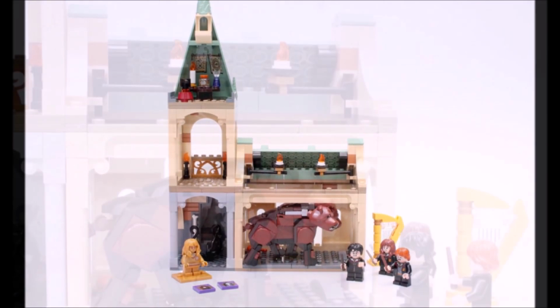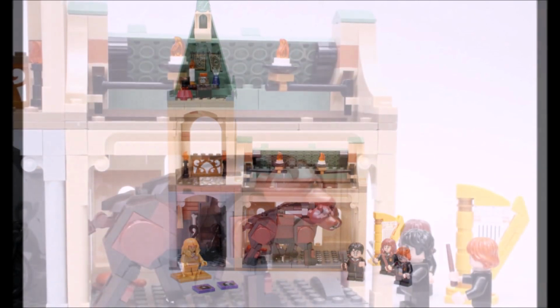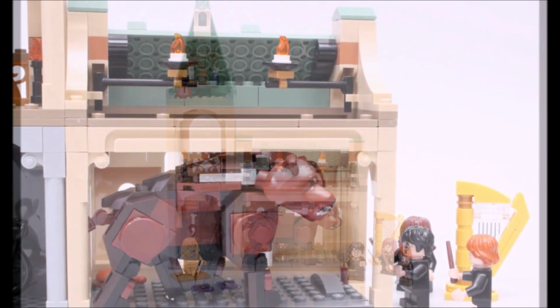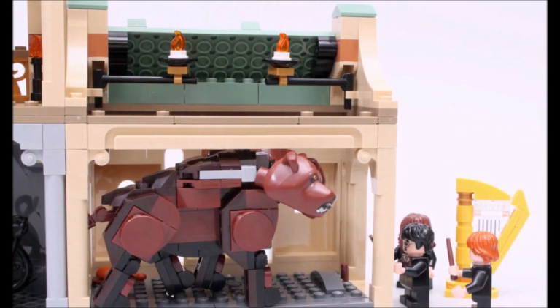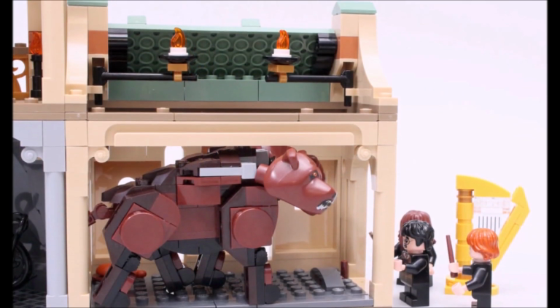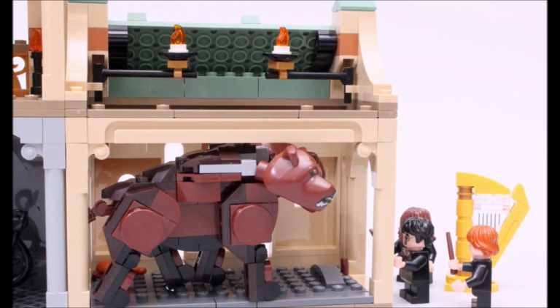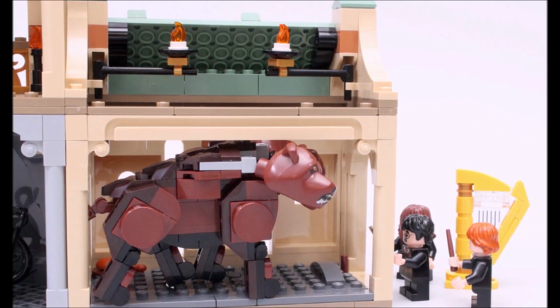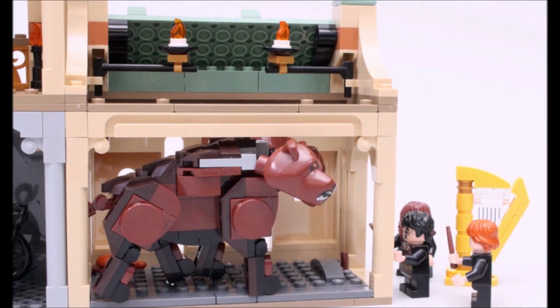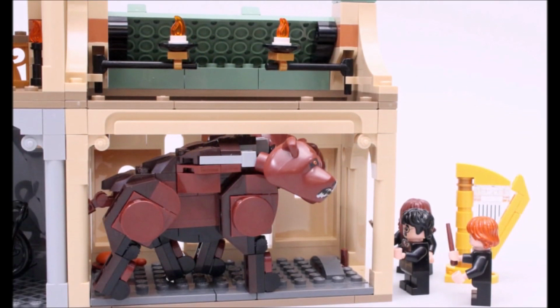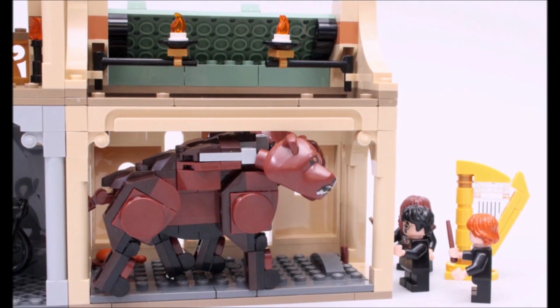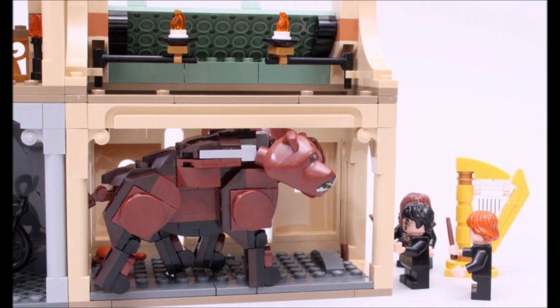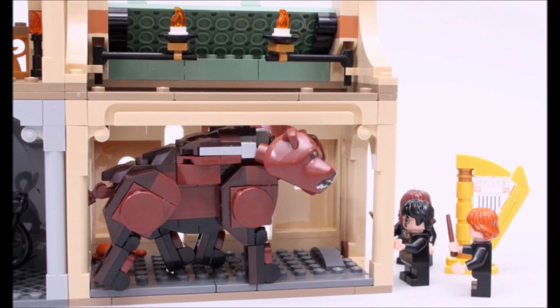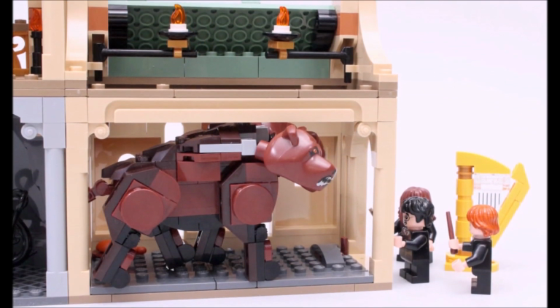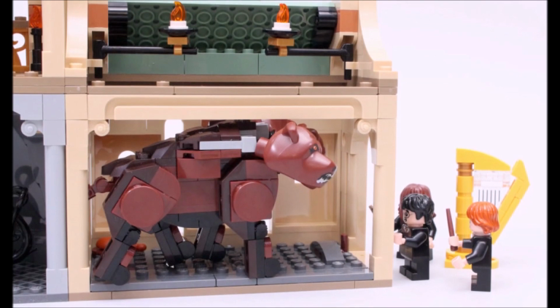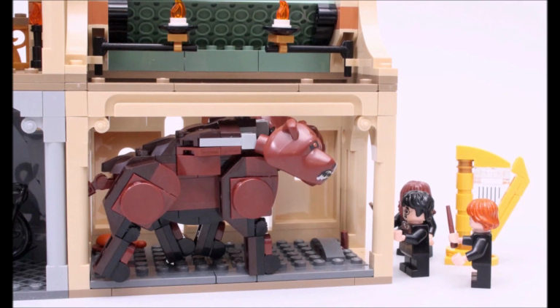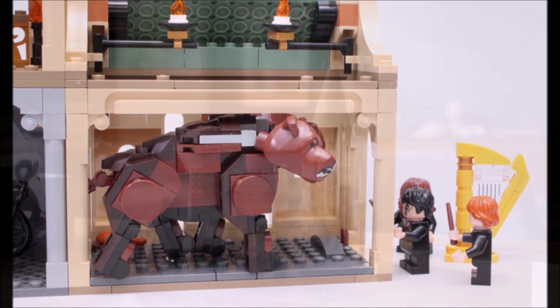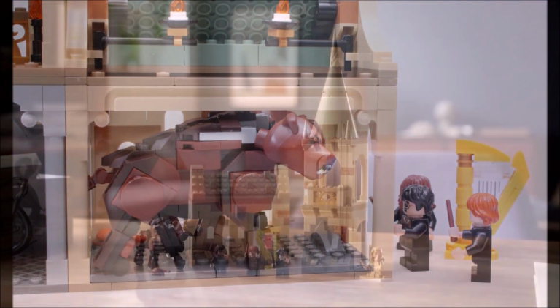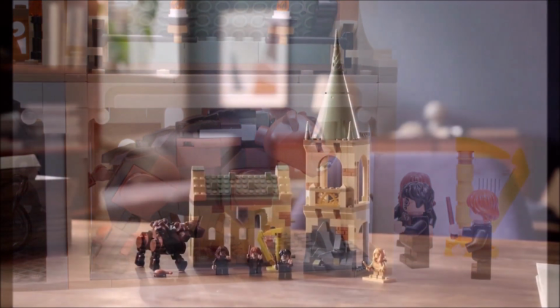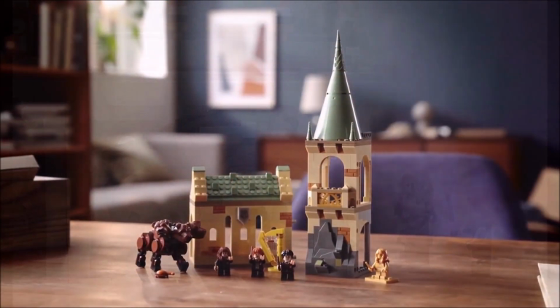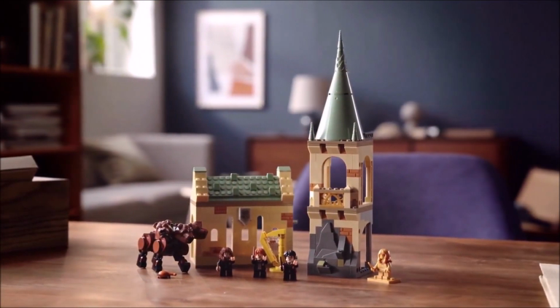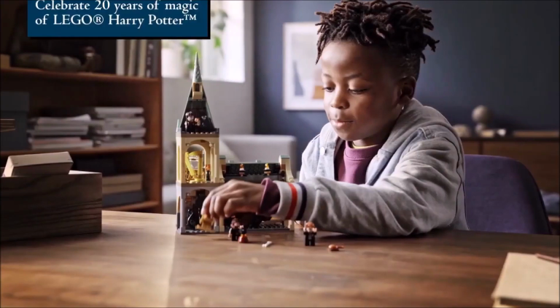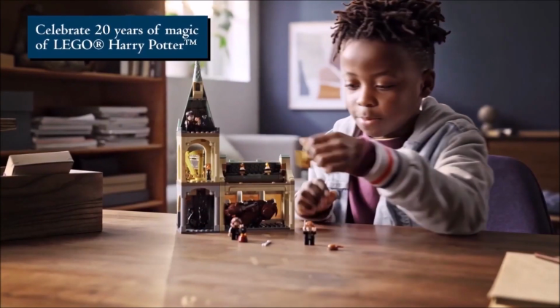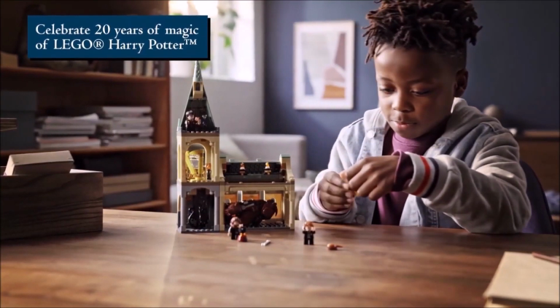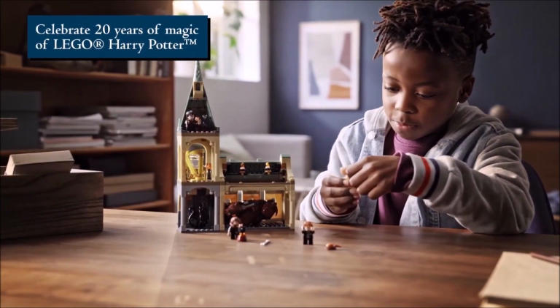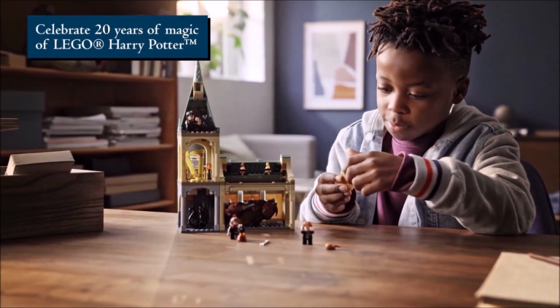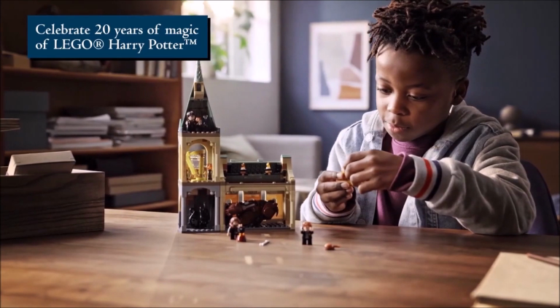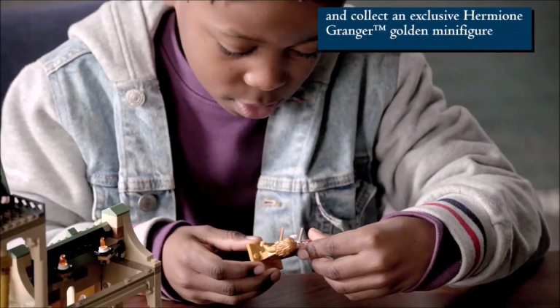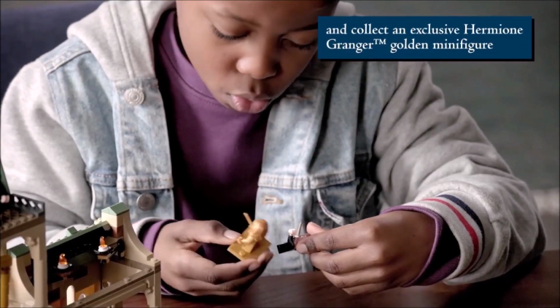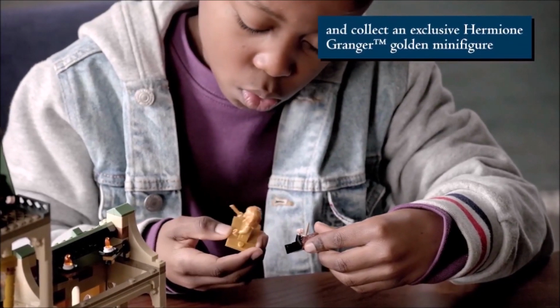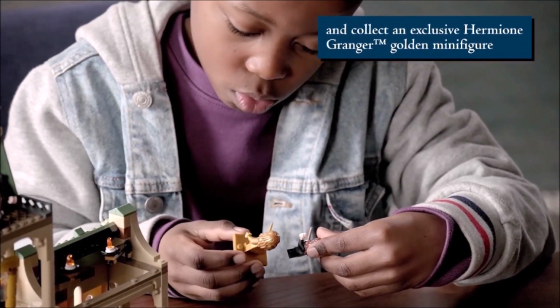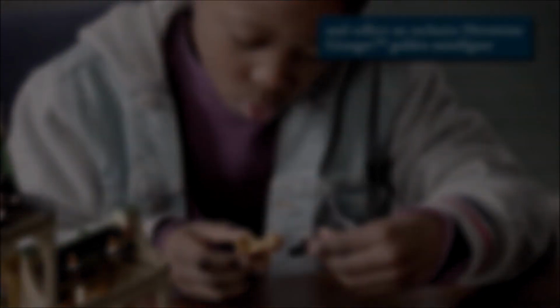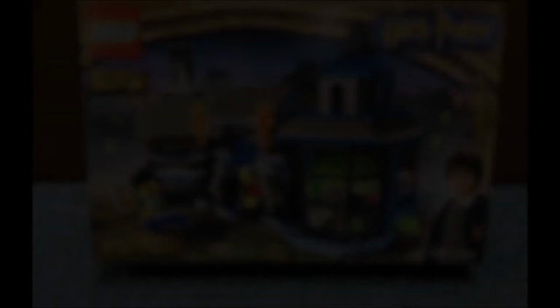I also don't like the look of Fluffy or Devil's Snare in the set, and also the two-tone harp. I do expect a better standard from LEGO when it comes to sets made as late as 2021, and that's why it finds itself at number two on this list.